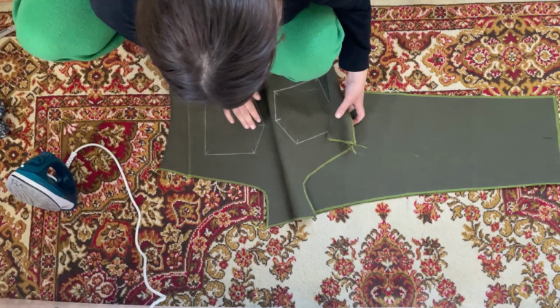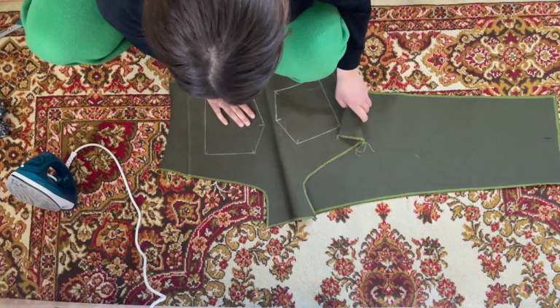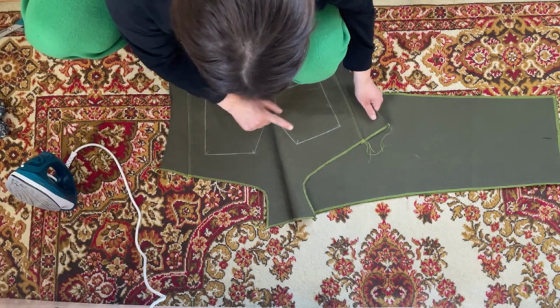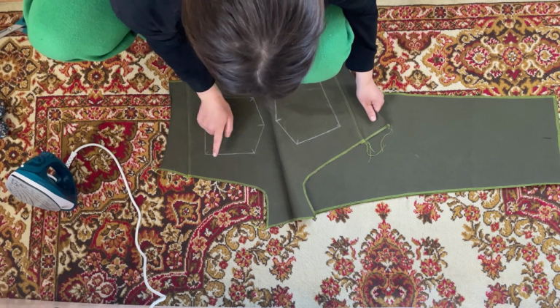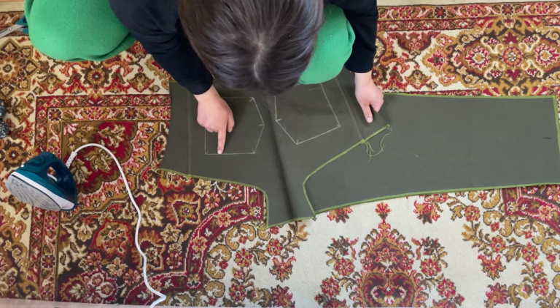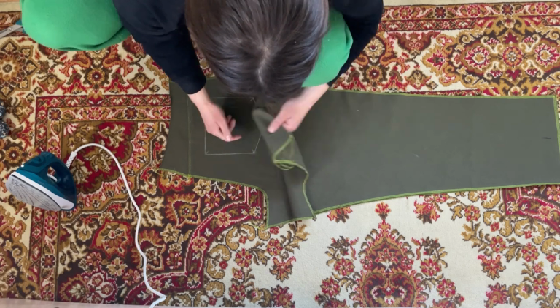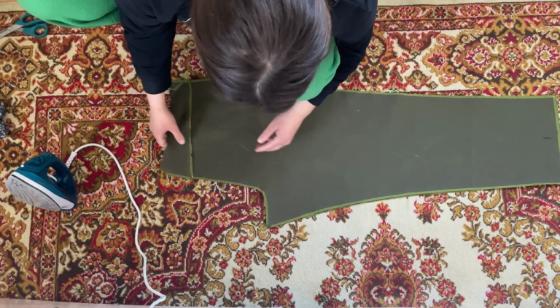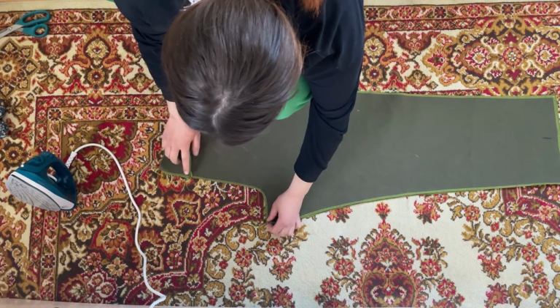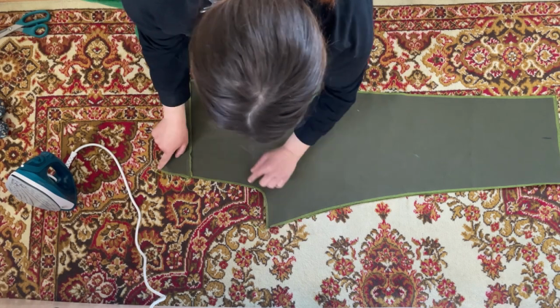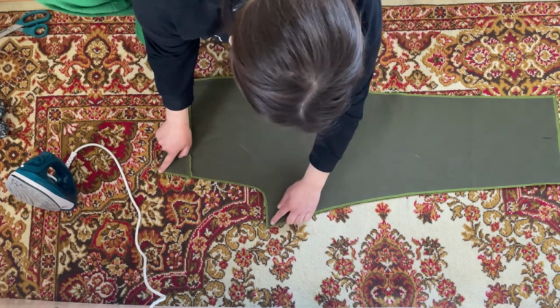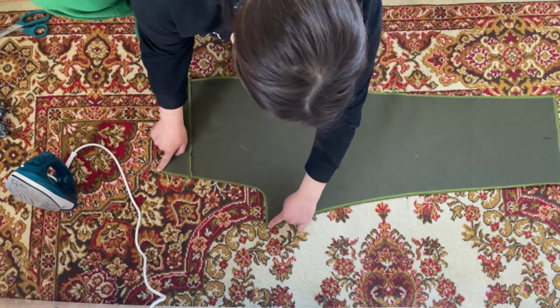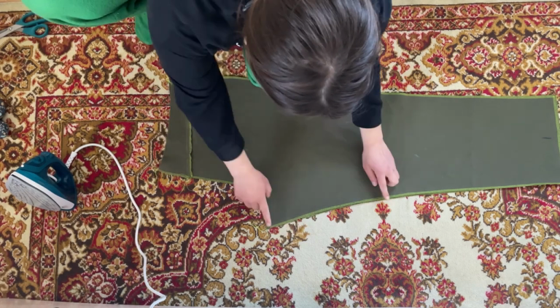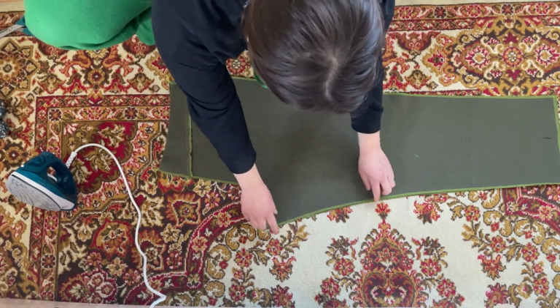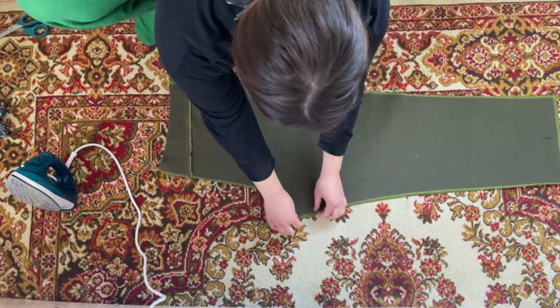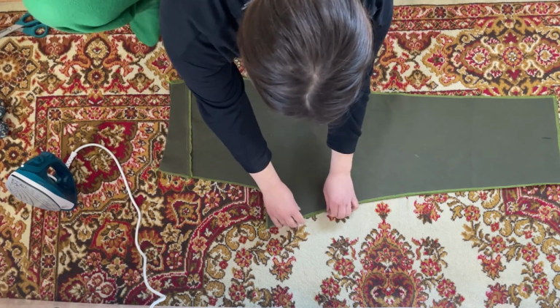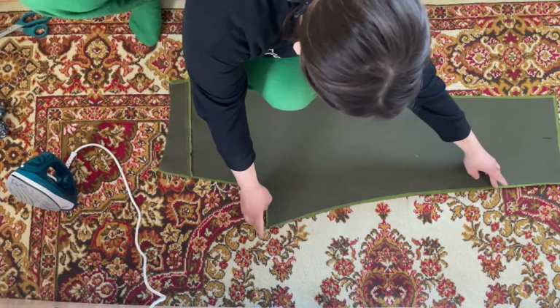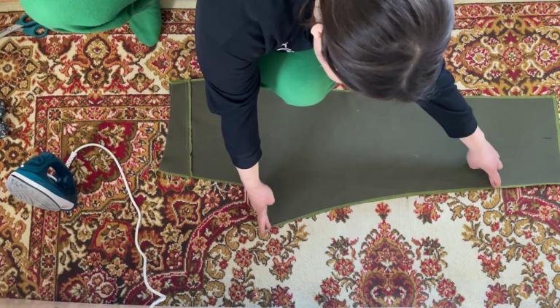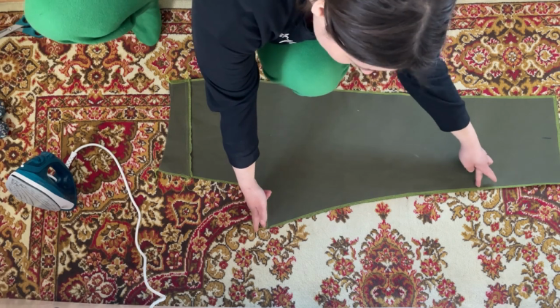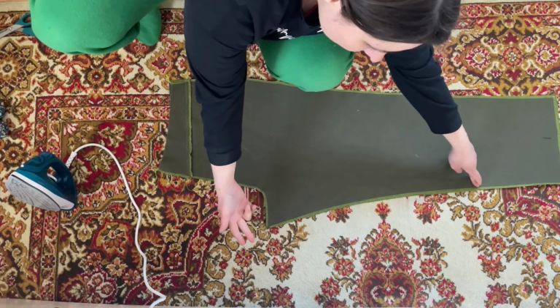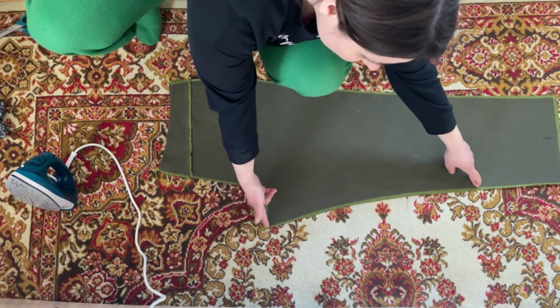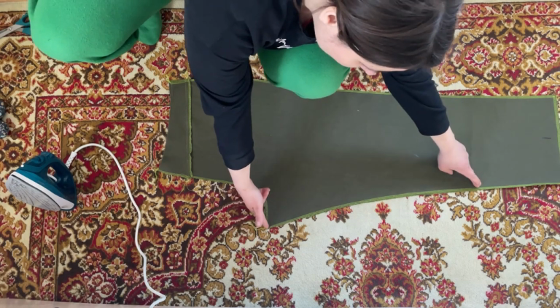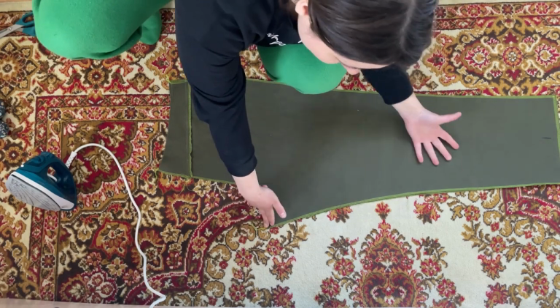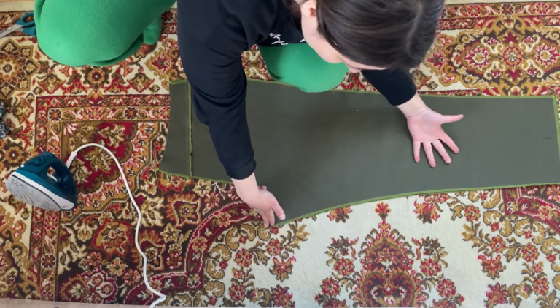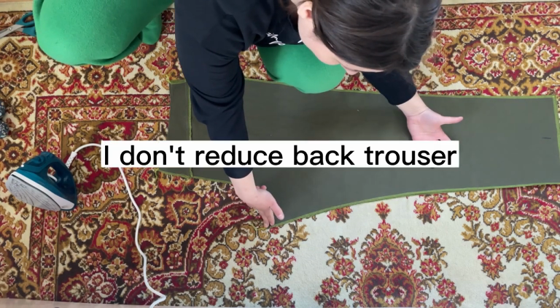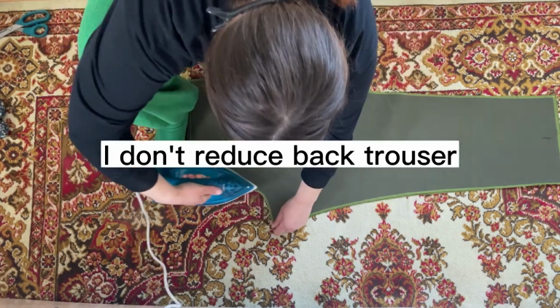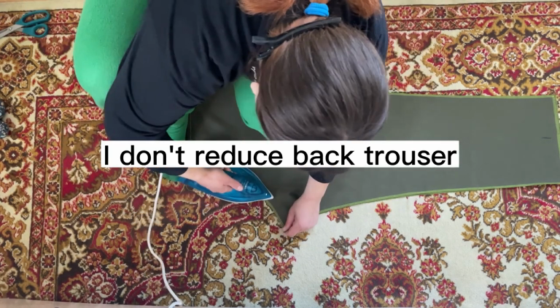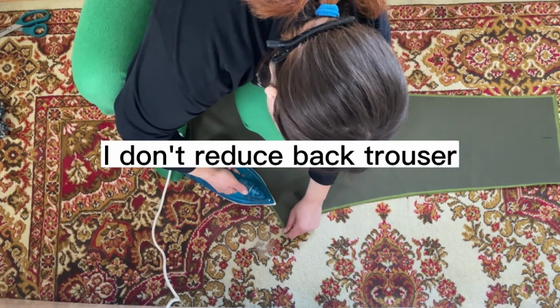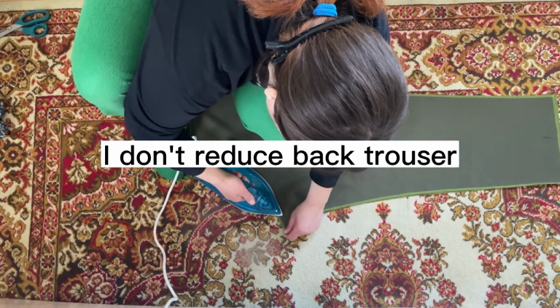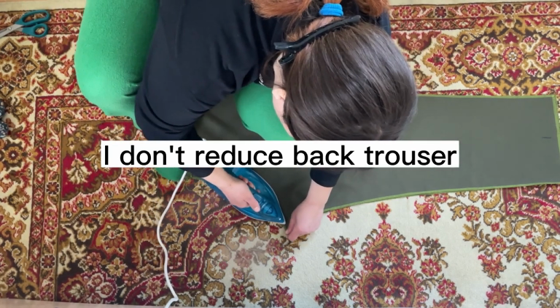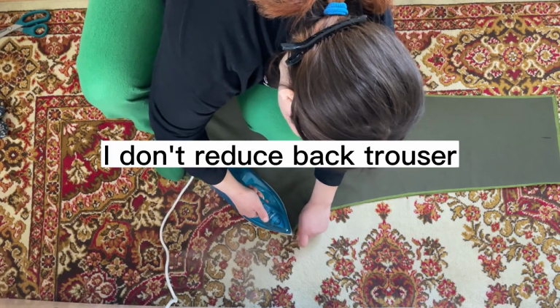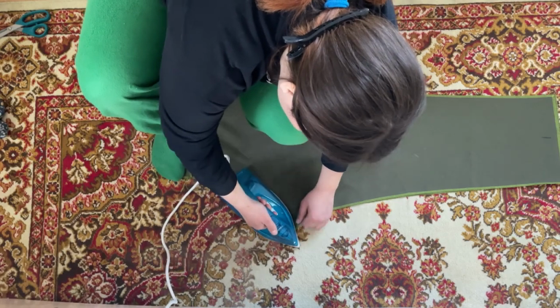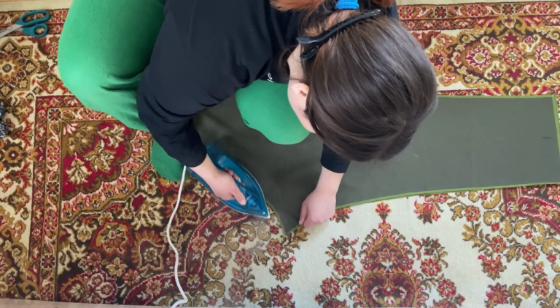Before working with back pockets, I will ease this edge a little here and a little there. Although this edge is equal on the back and front halves, if we want them to sit well on the butt we still need to do this easing.